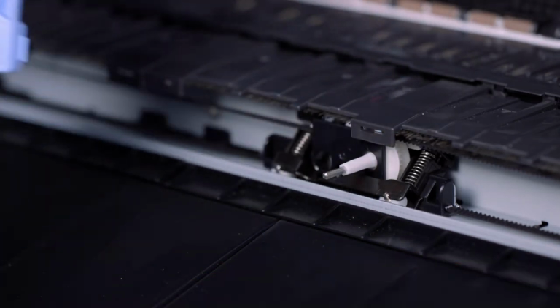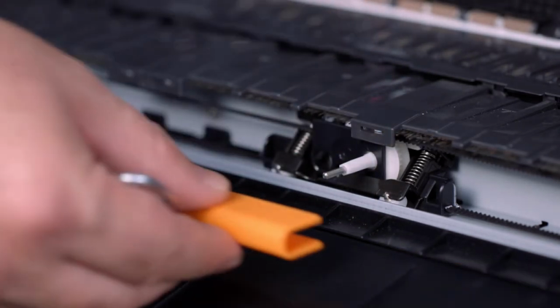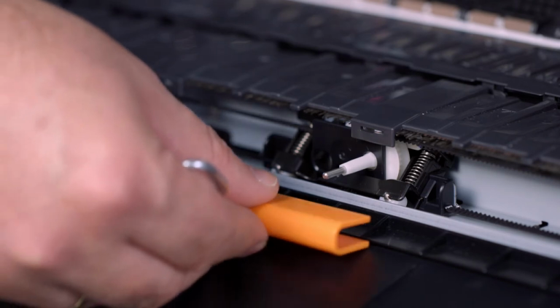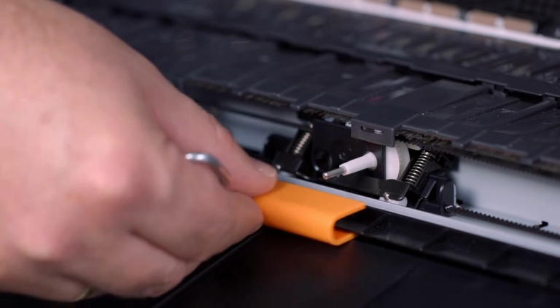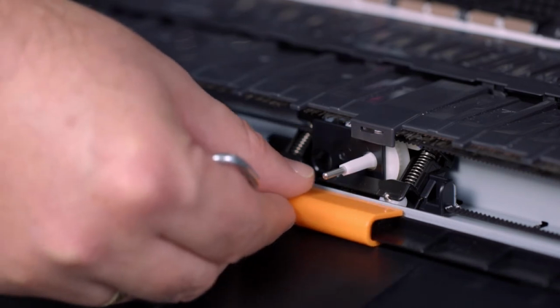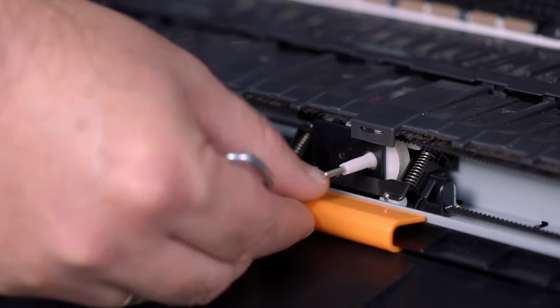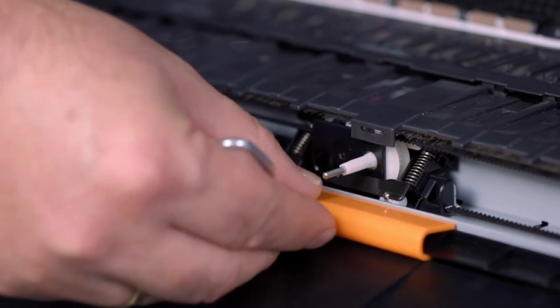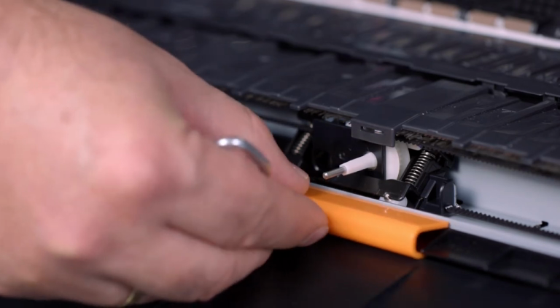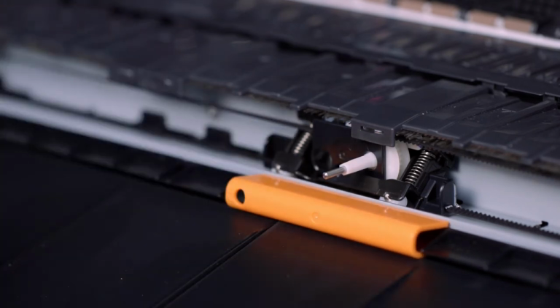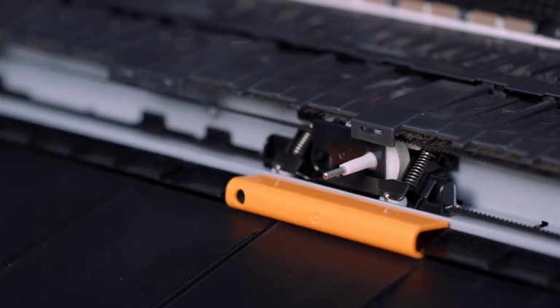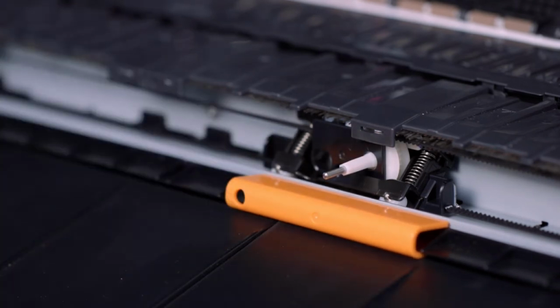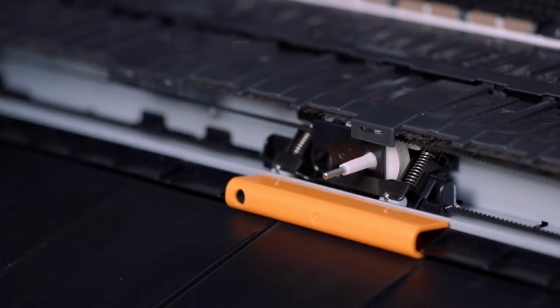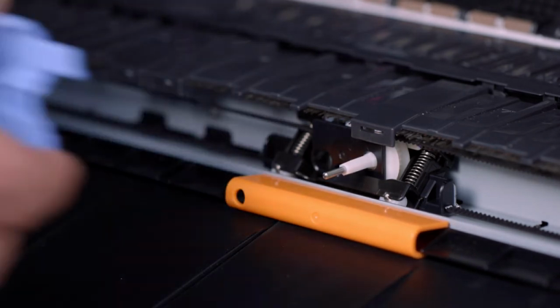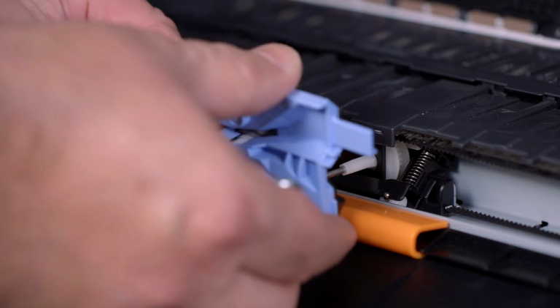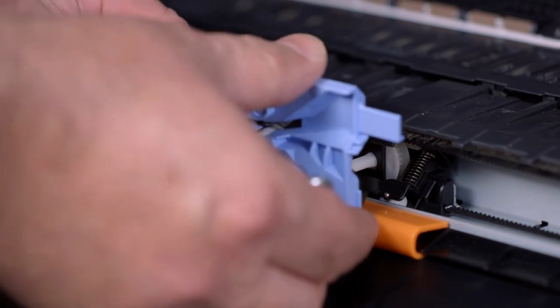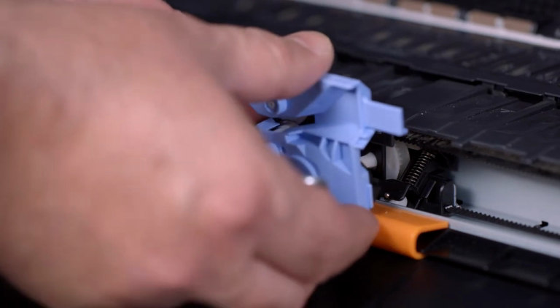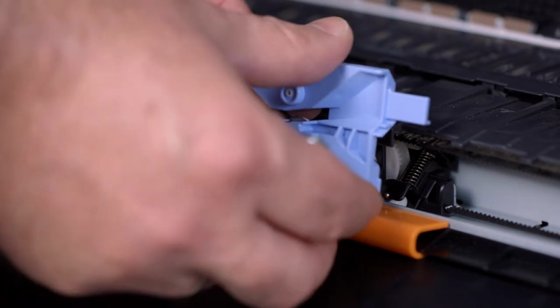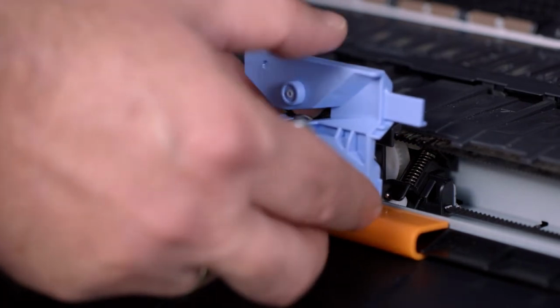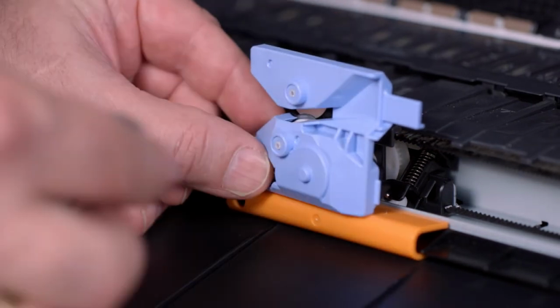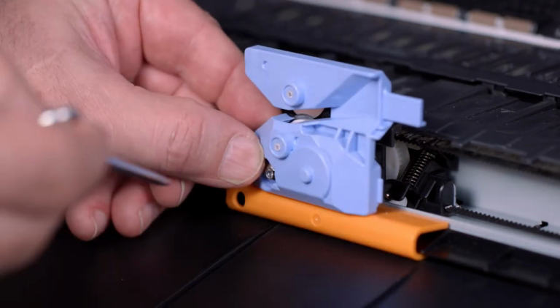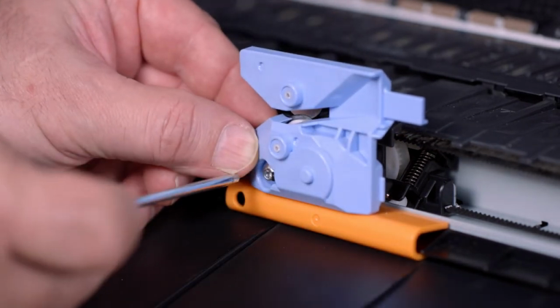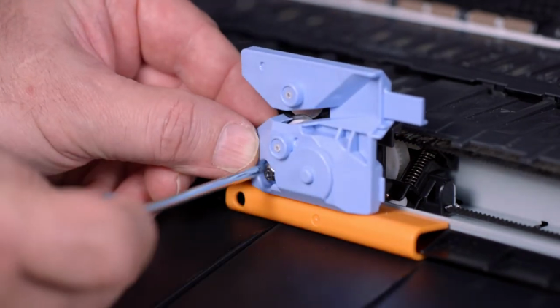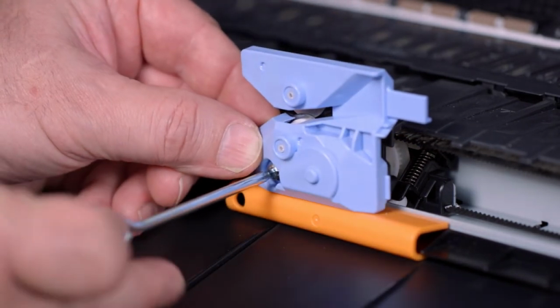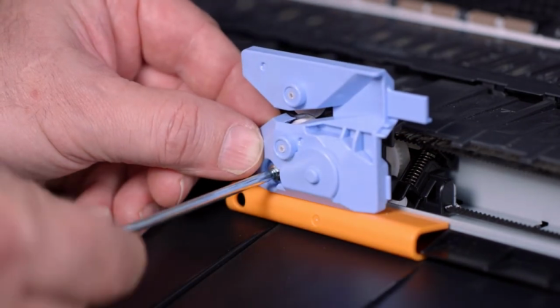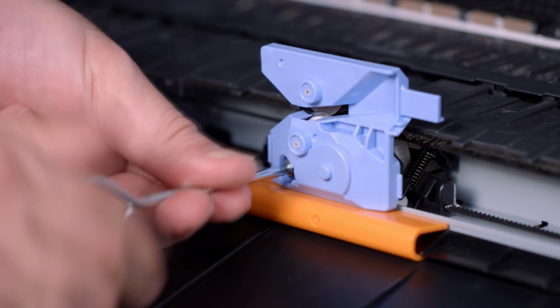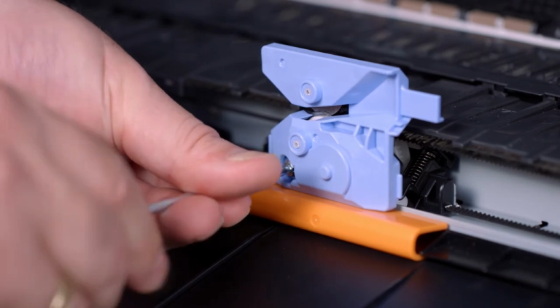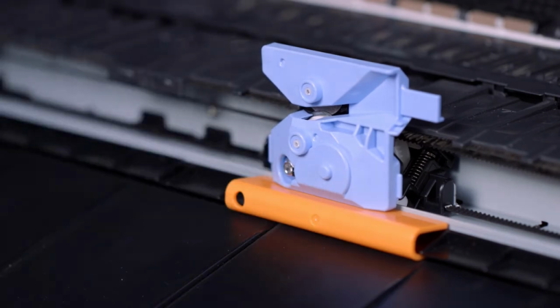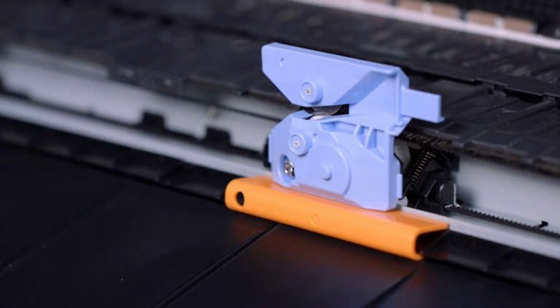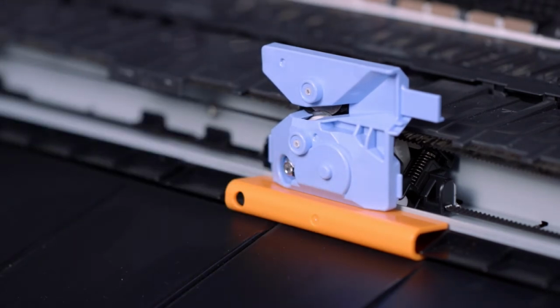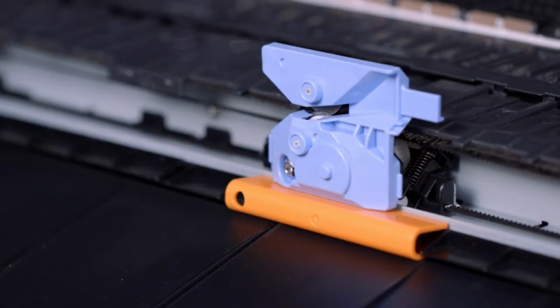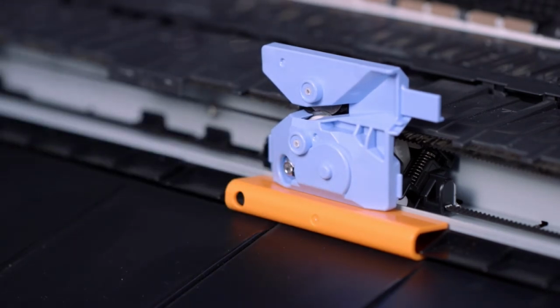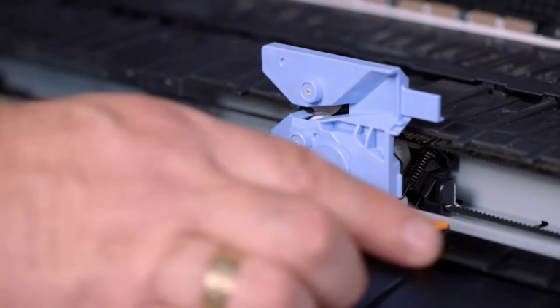Slide the orange fixing part so that it is centered under the carriage assembly. Attach the new cutter unit, then remove the fixing part.